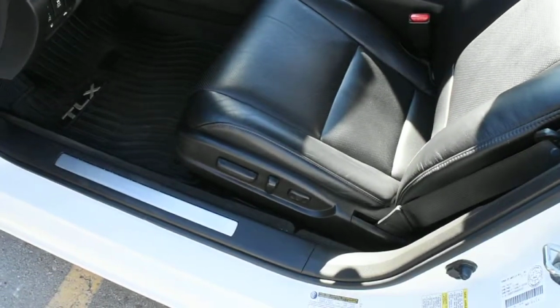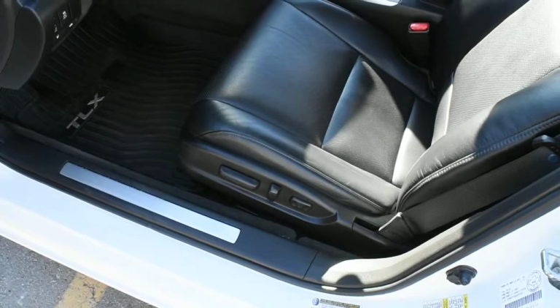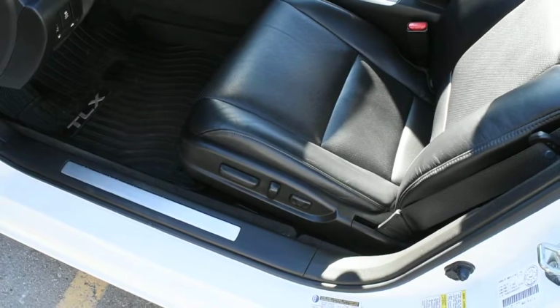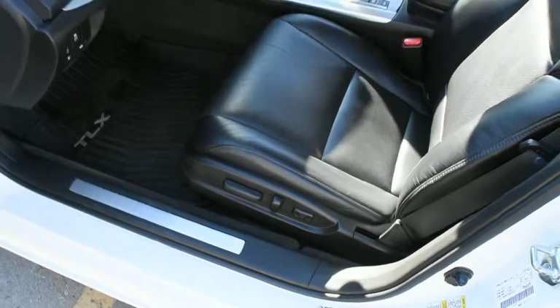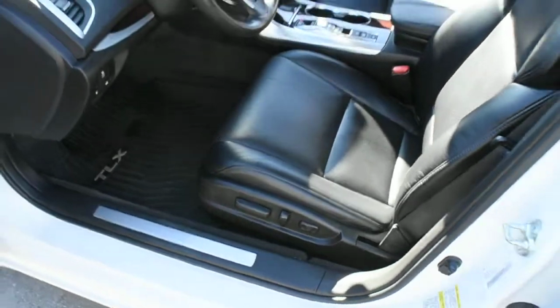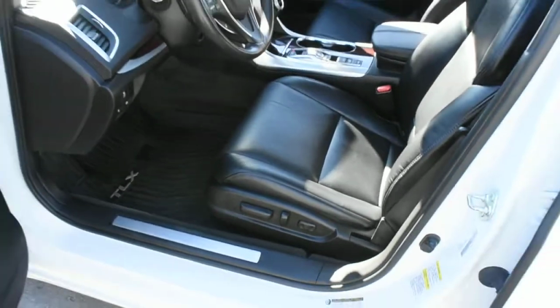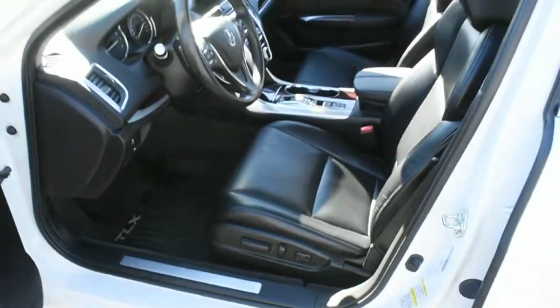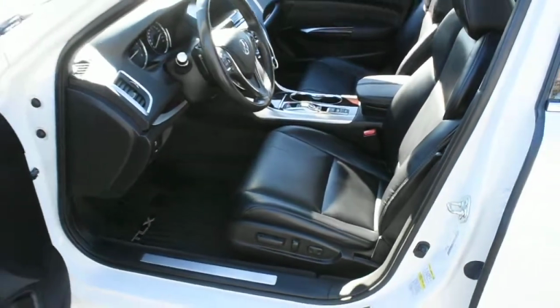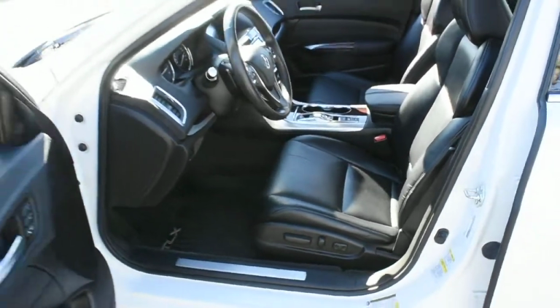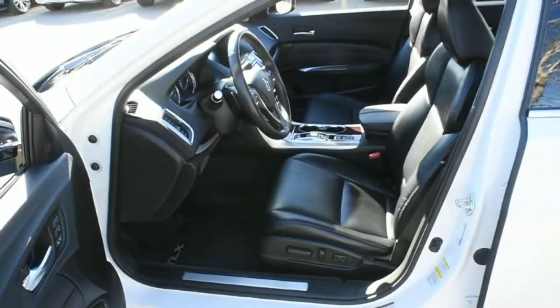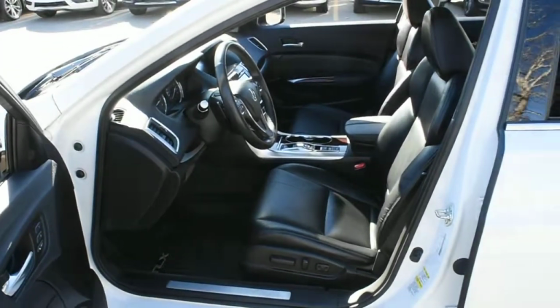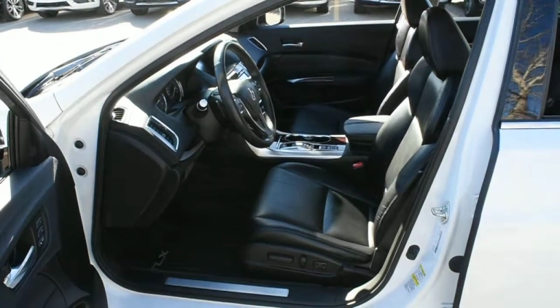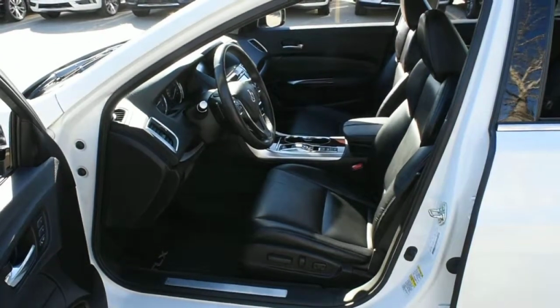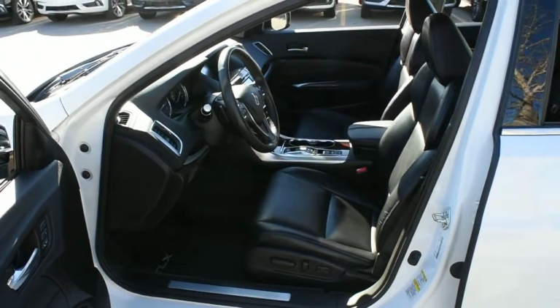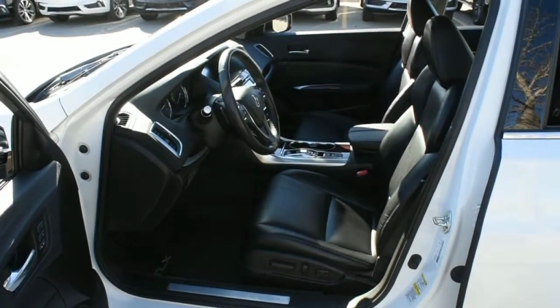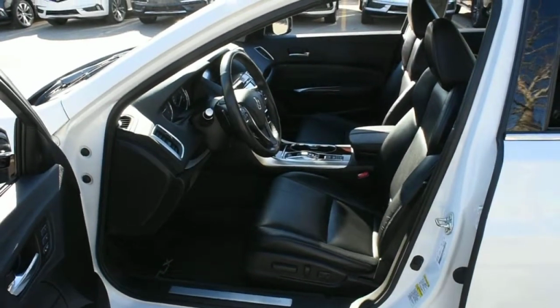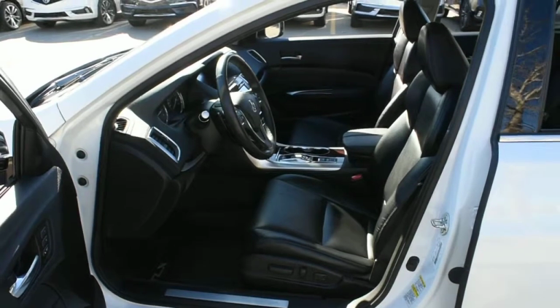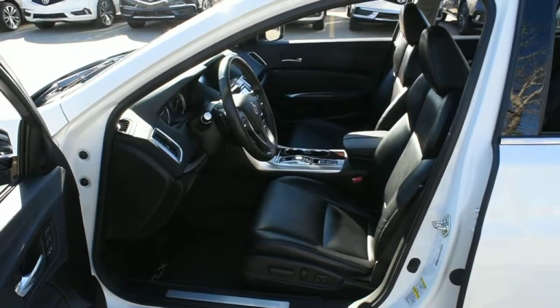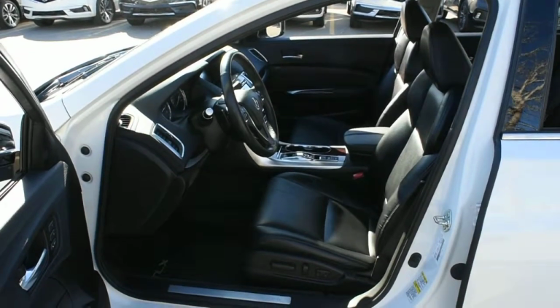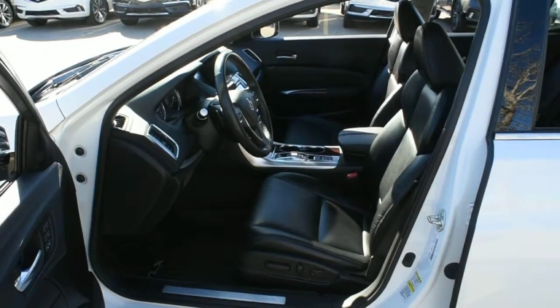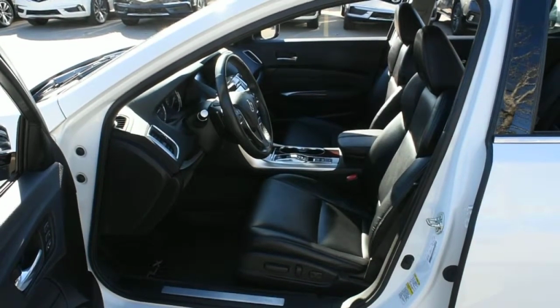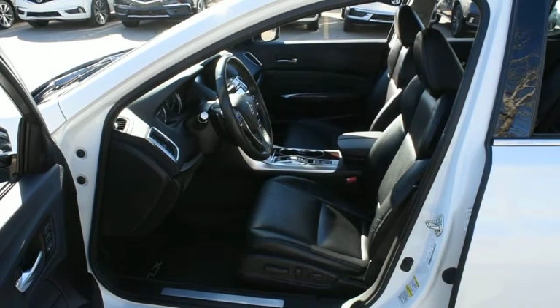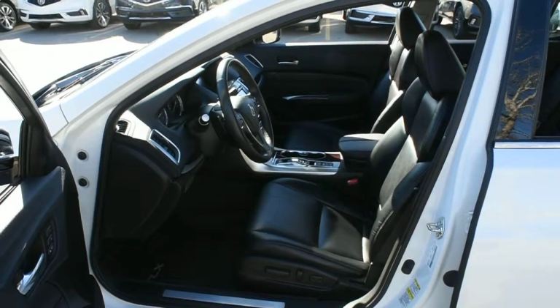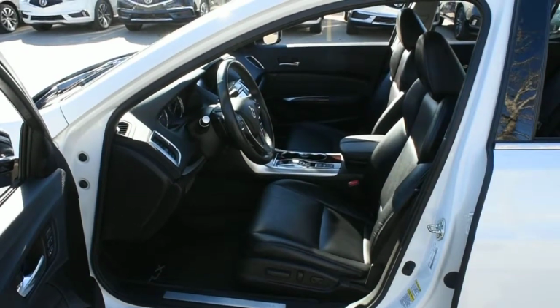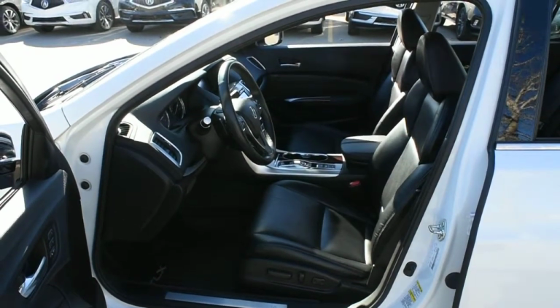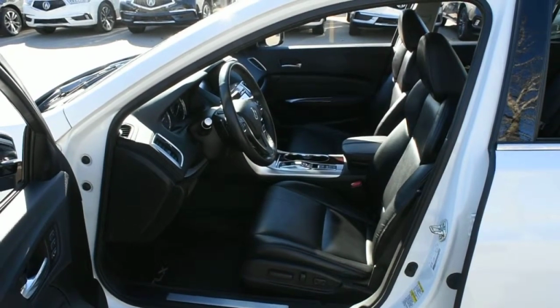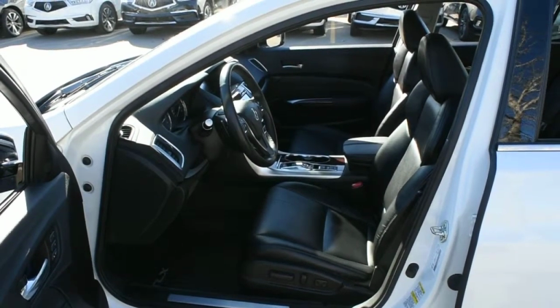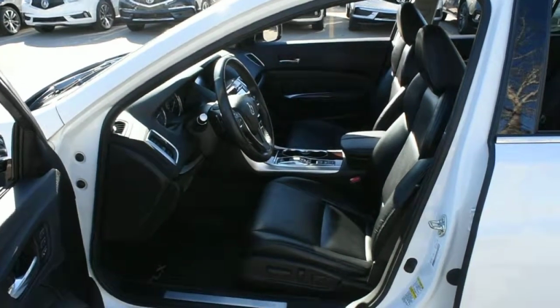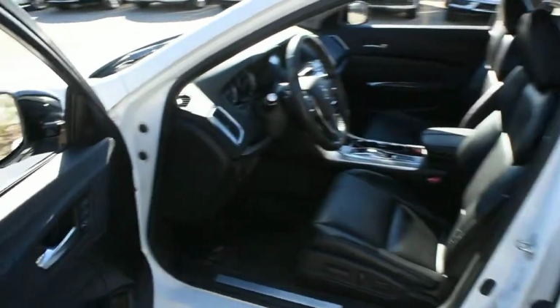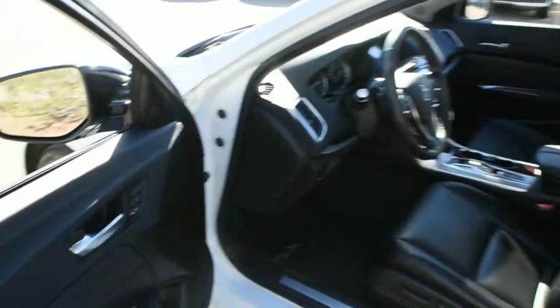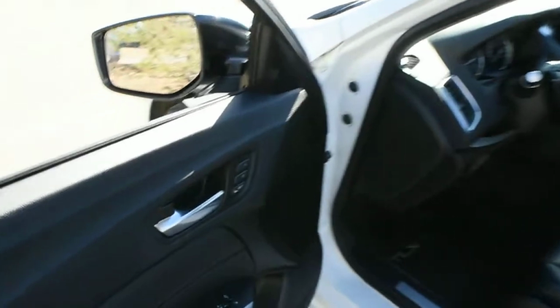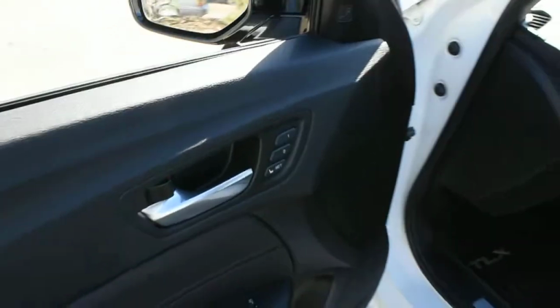For the cabin itself, it is upgraded to perforated Milano leather found throughout. Front seating is fully power adjustable with heated elements, and driver-side memory is located on the side.